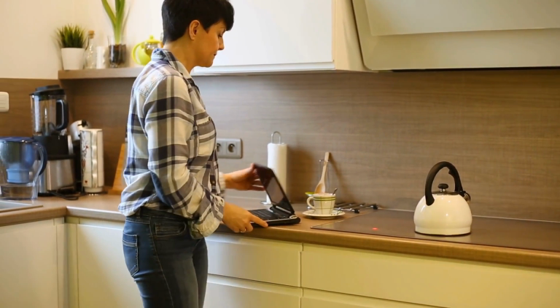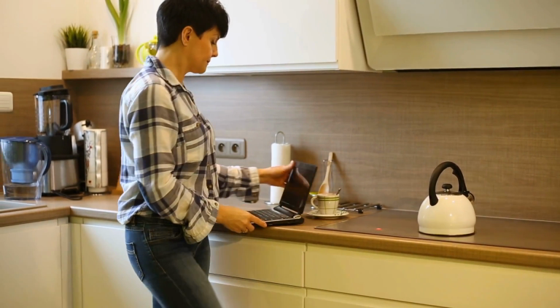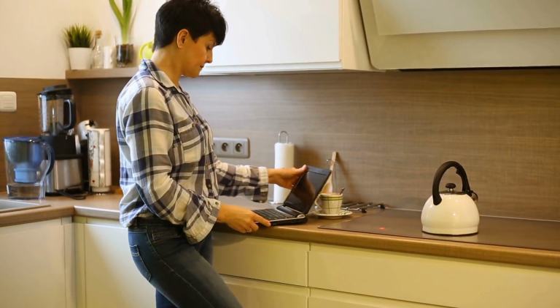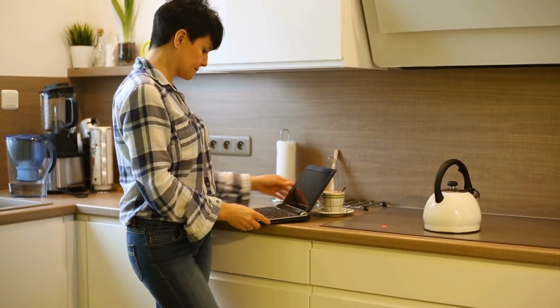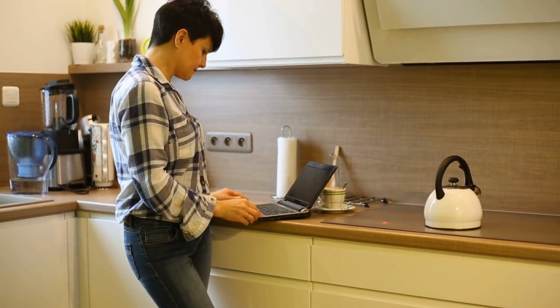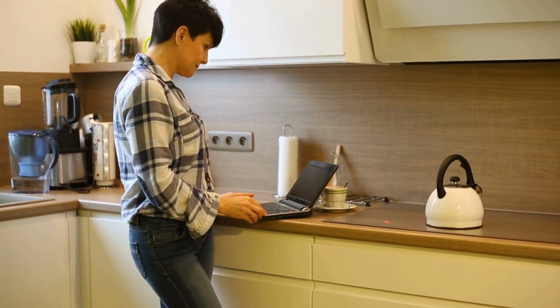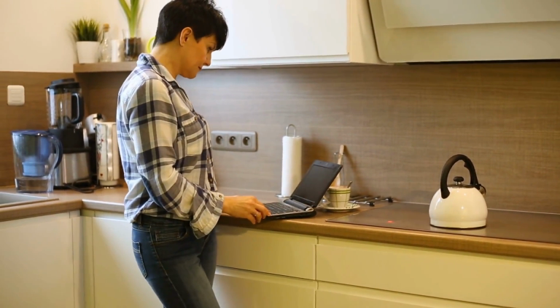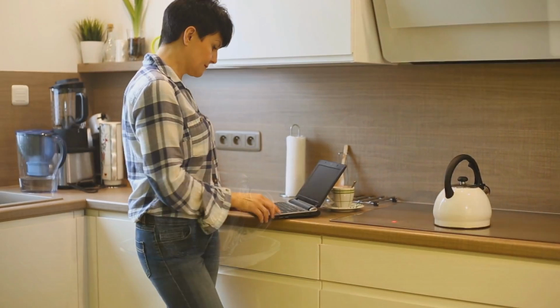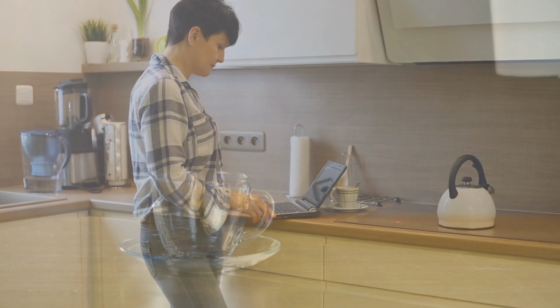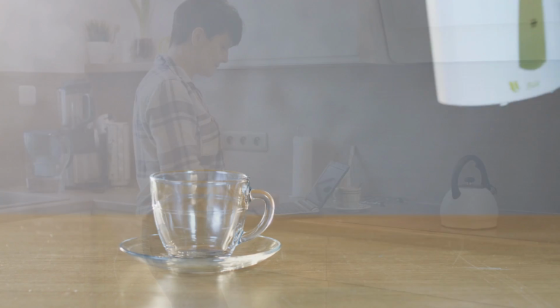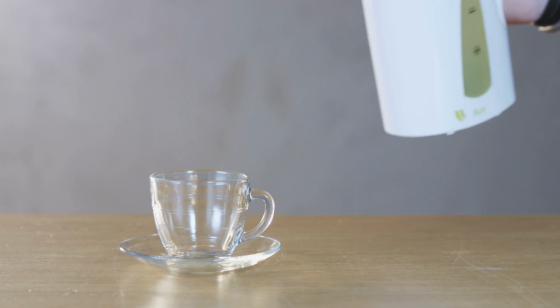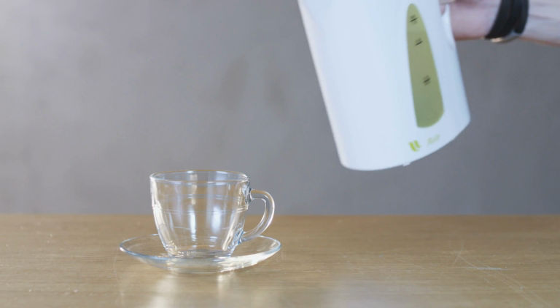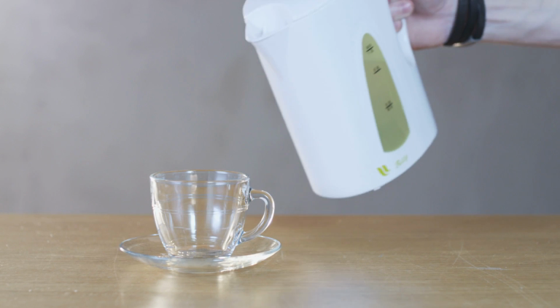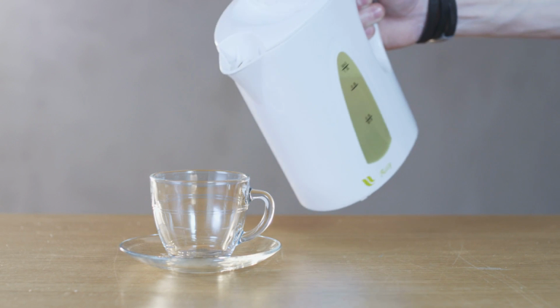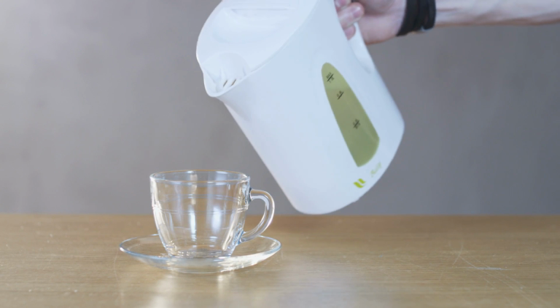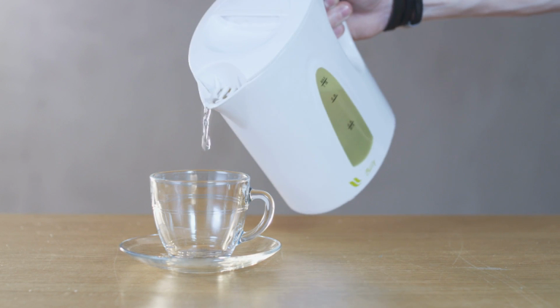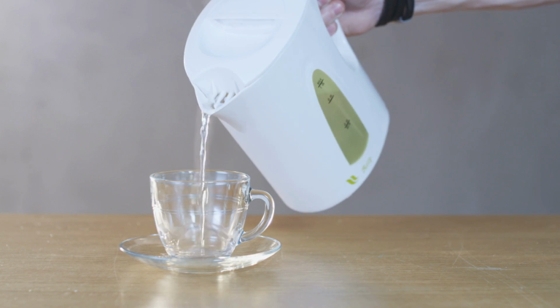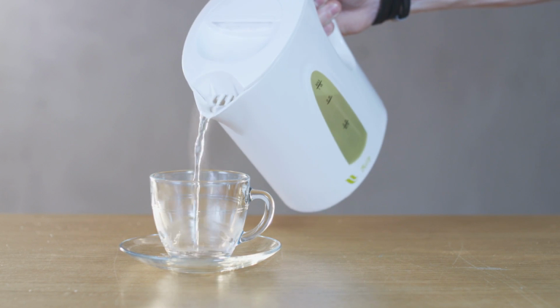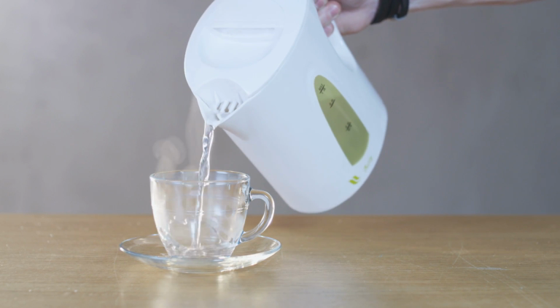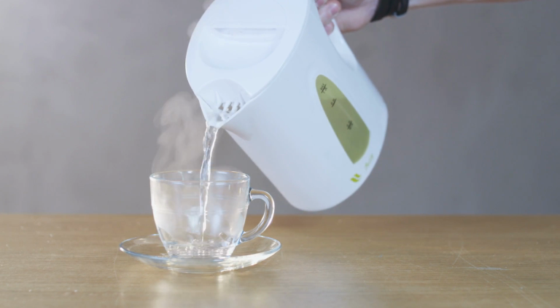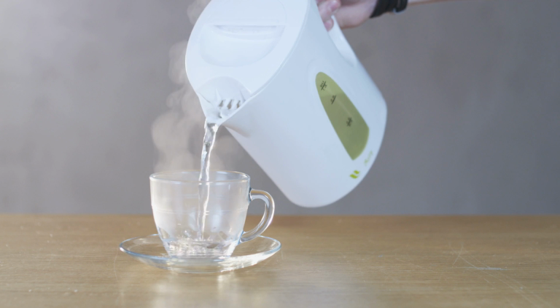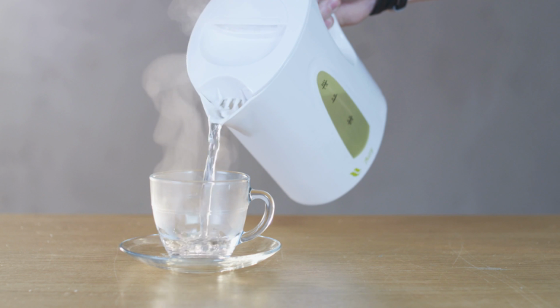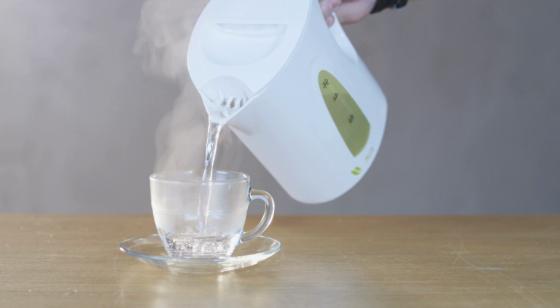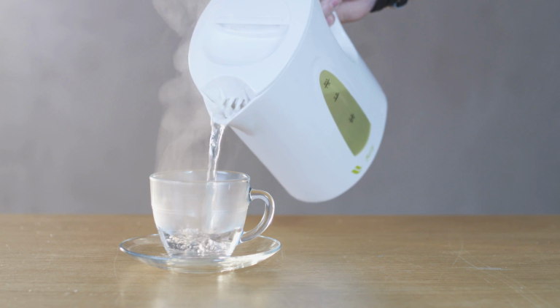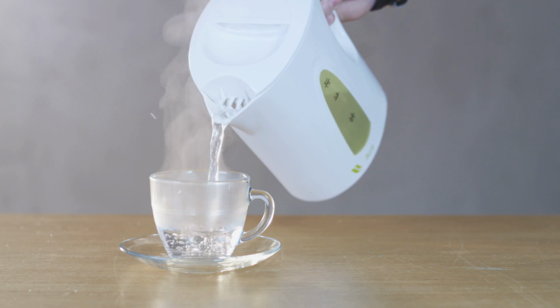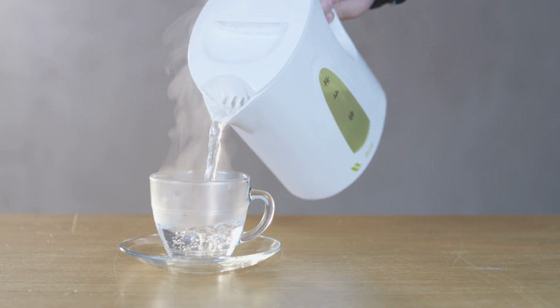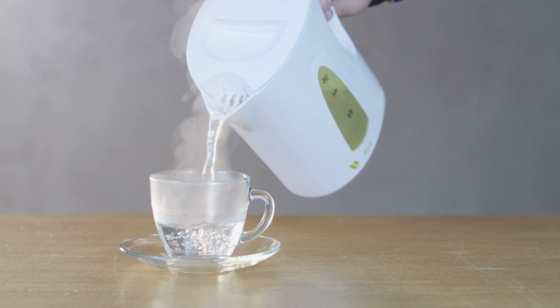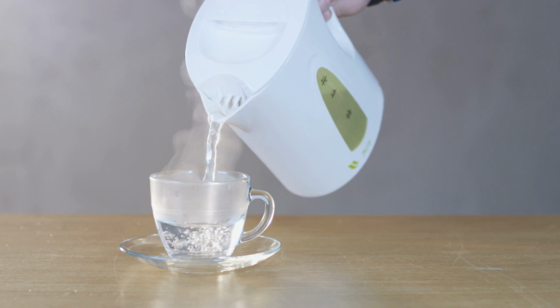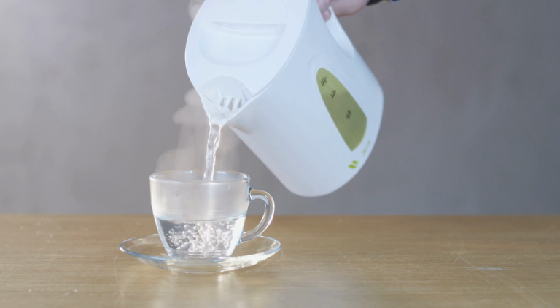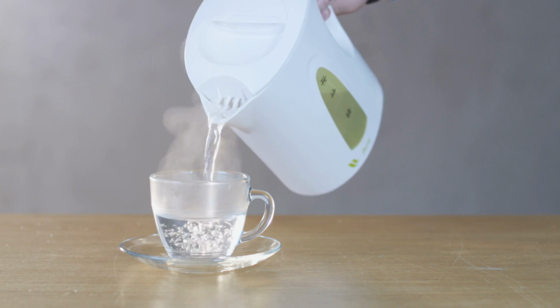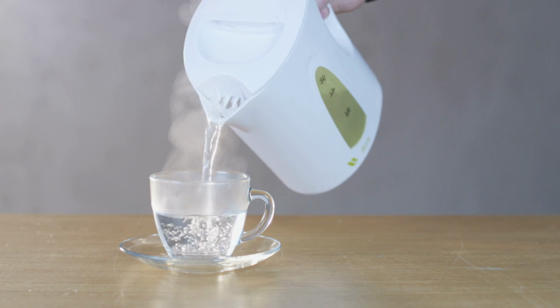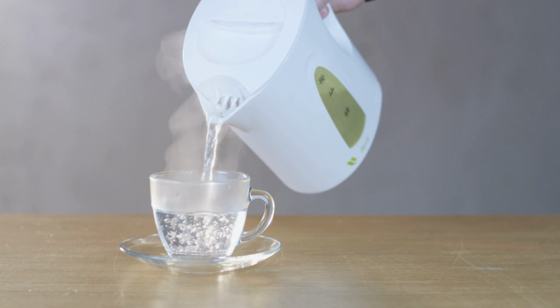The method specifically targets polystyrene, polyethylene, and polypropylene. This revelation is not just a step forward in our fight against plastic pollution — it's a leap towards ensuring the safety of our drinking water.